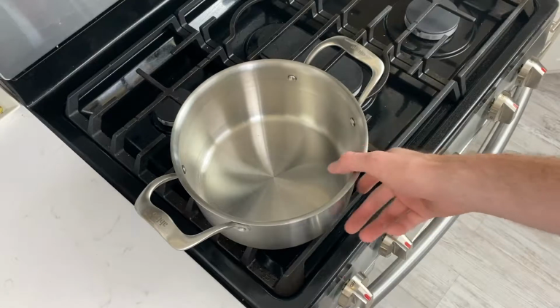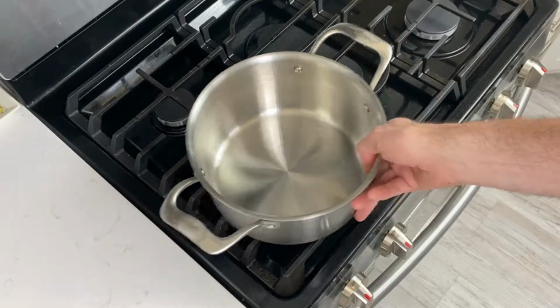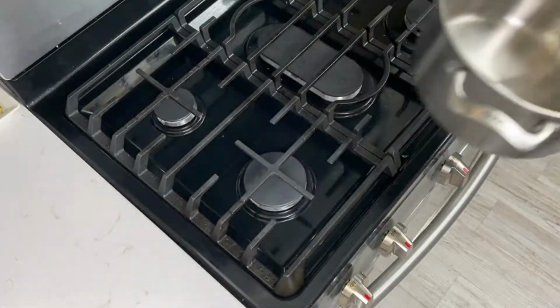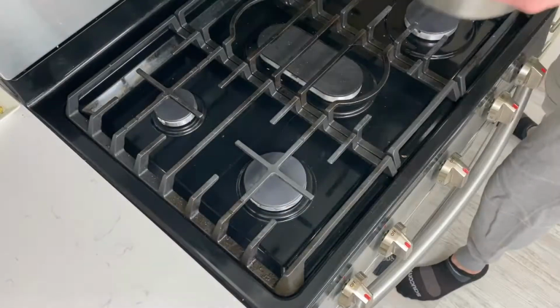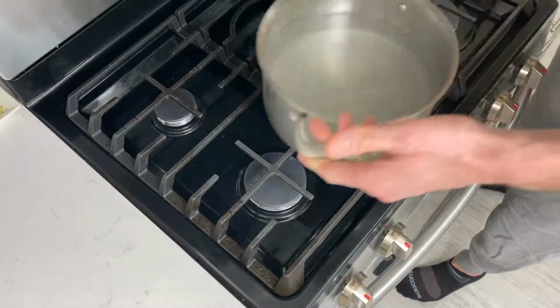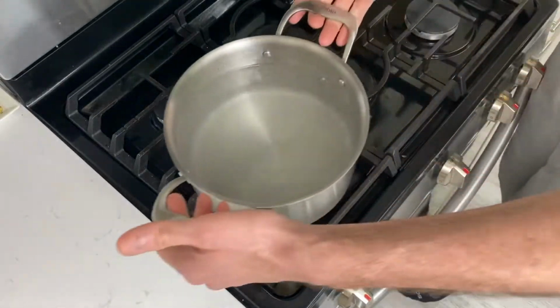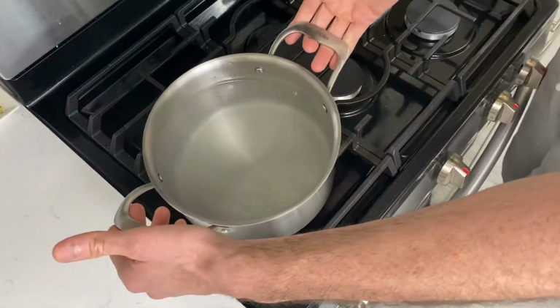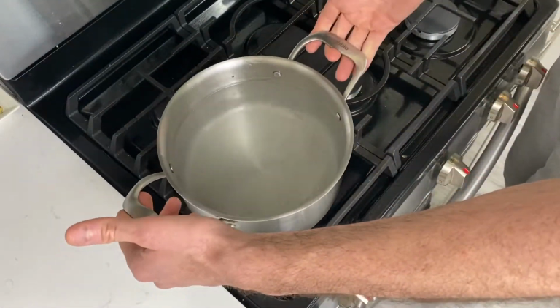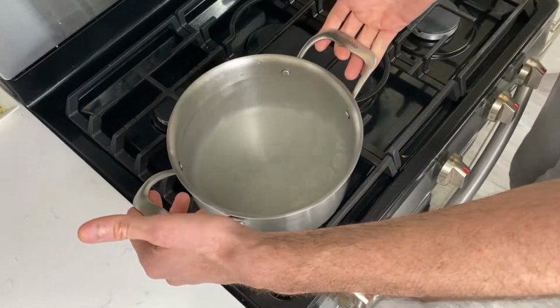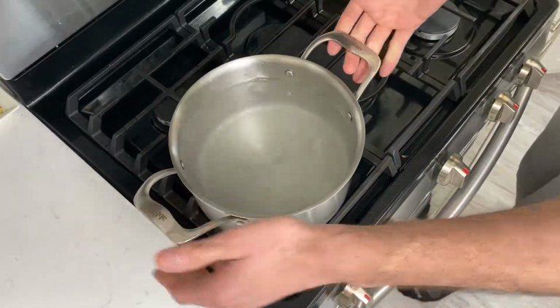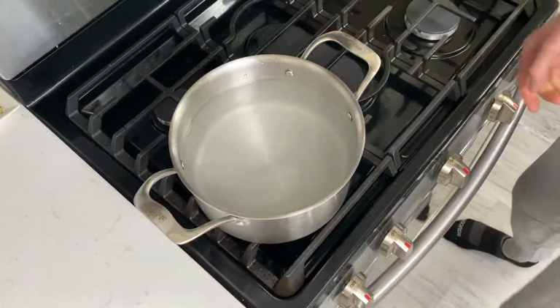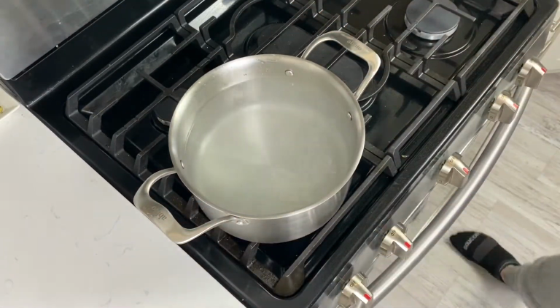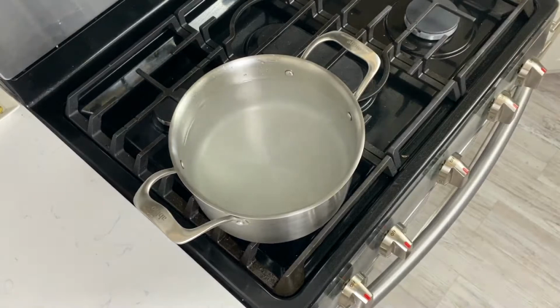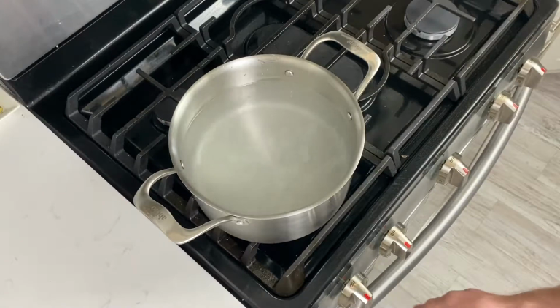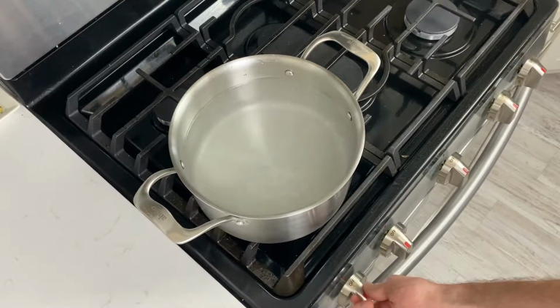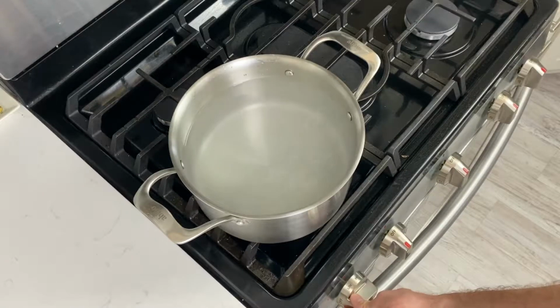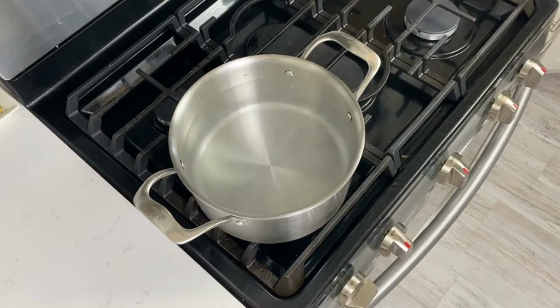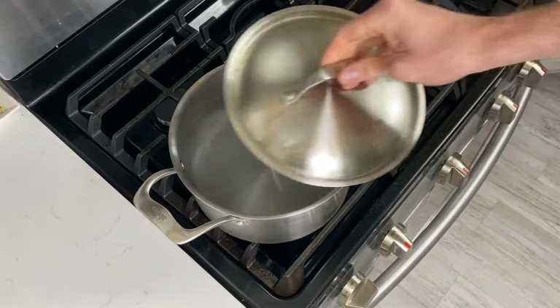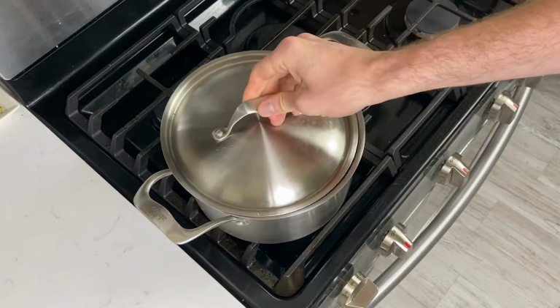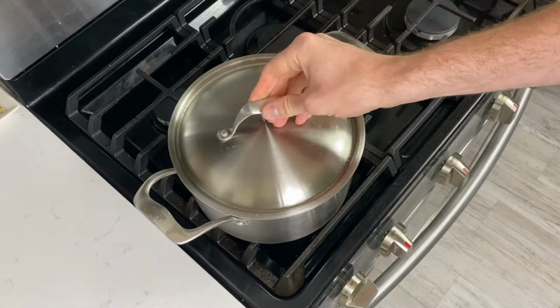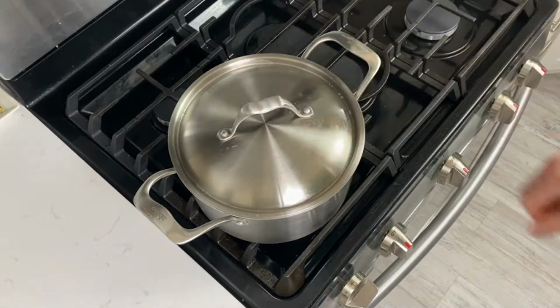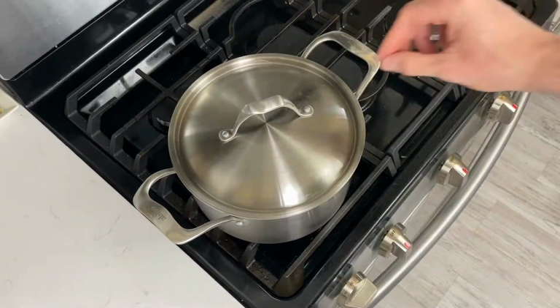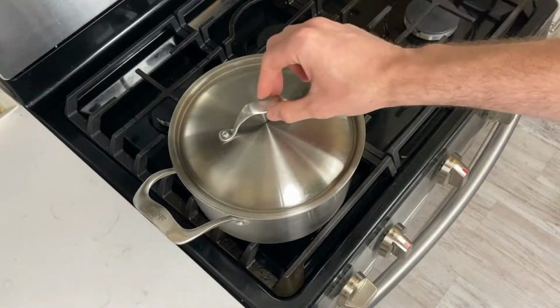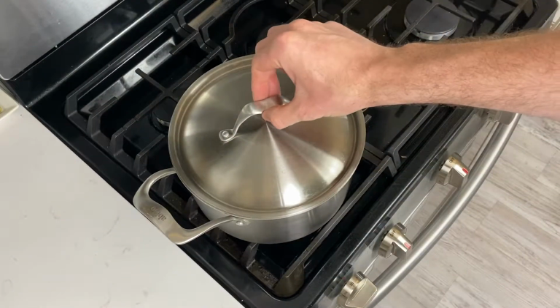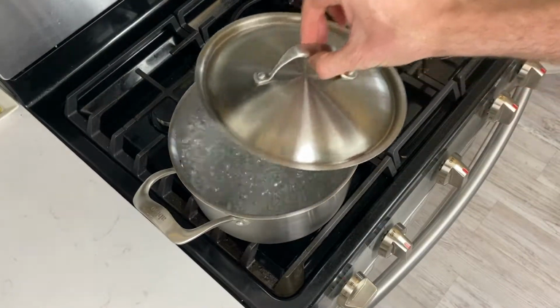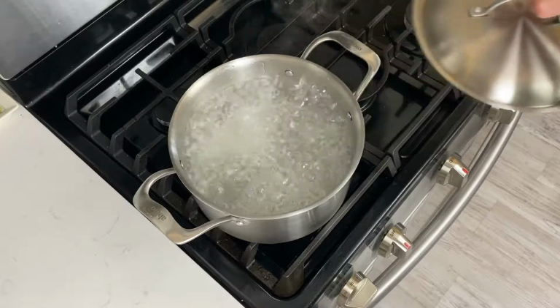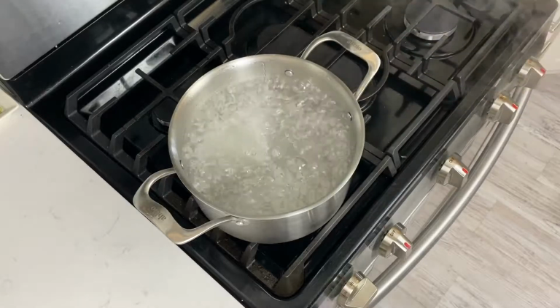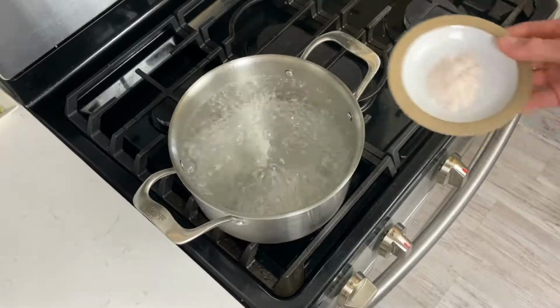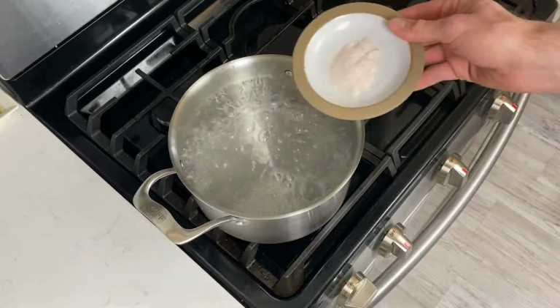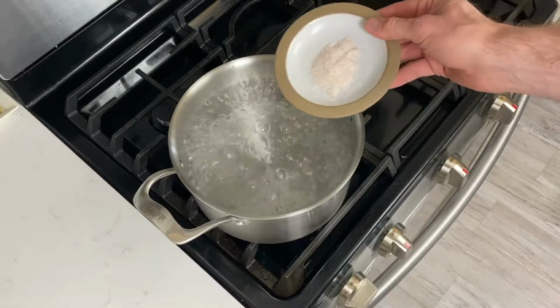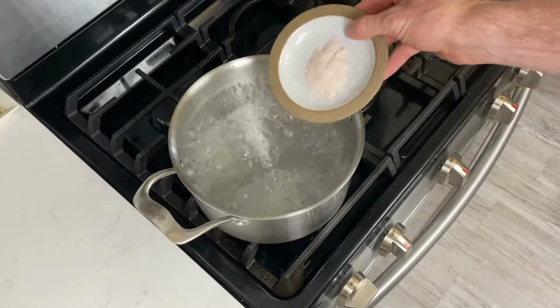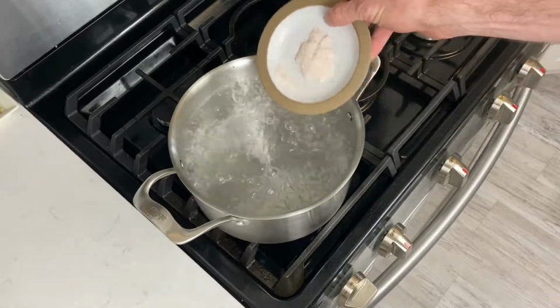This is Avio's one minute tutorial on how to properly cook dried pasta. Start by bringing a stock pot full of water to a boil. Make sure there's more water in the pot than you think you need — this helps keep the pasta from clumping together.